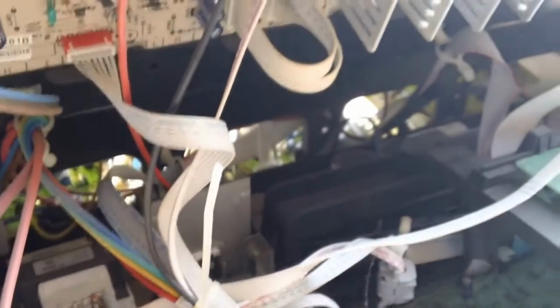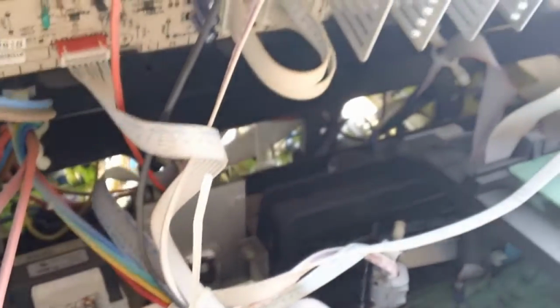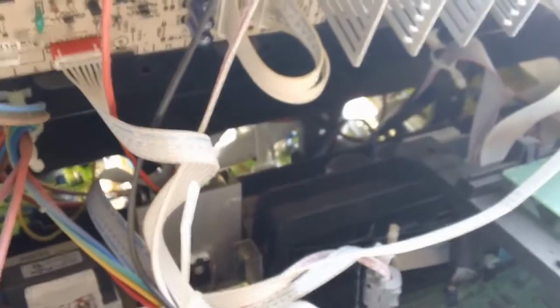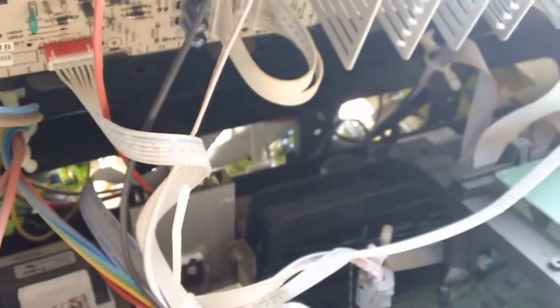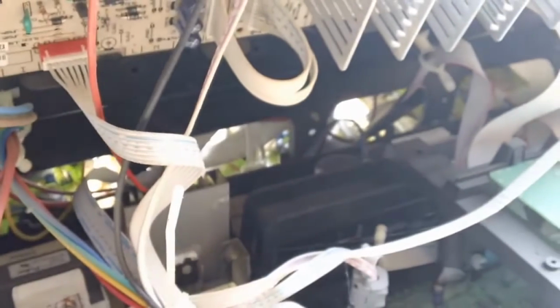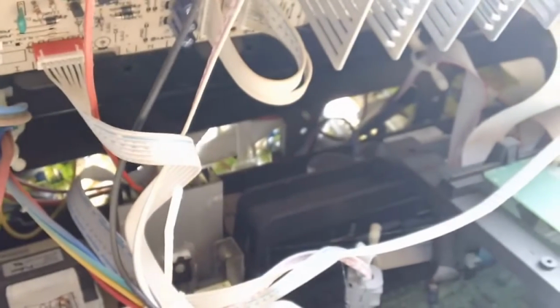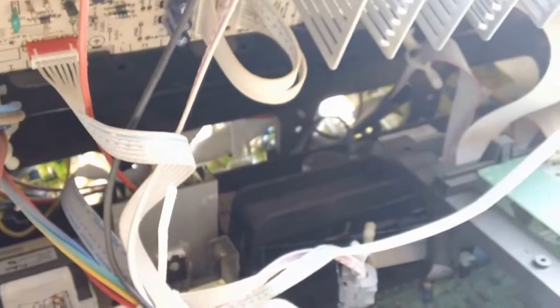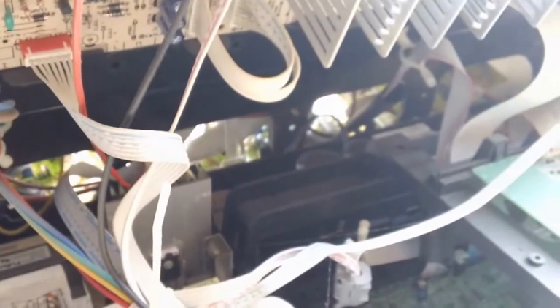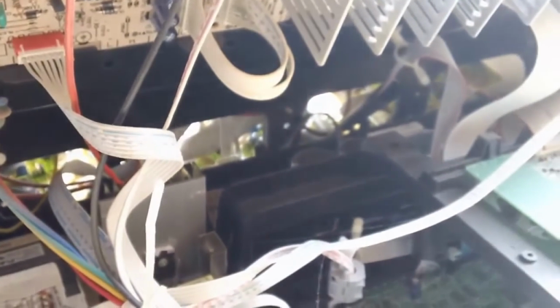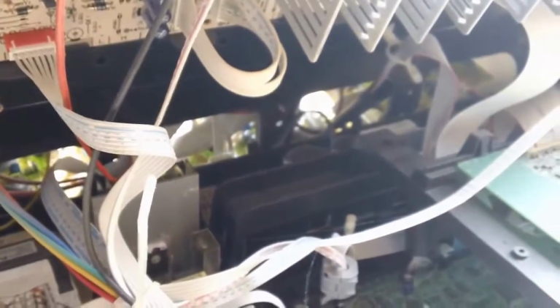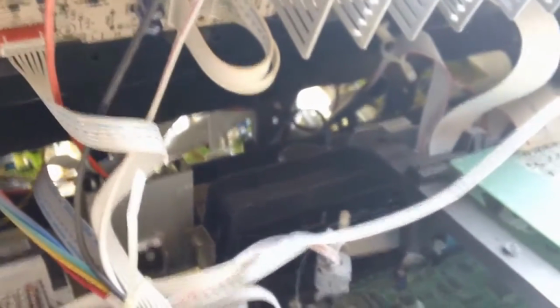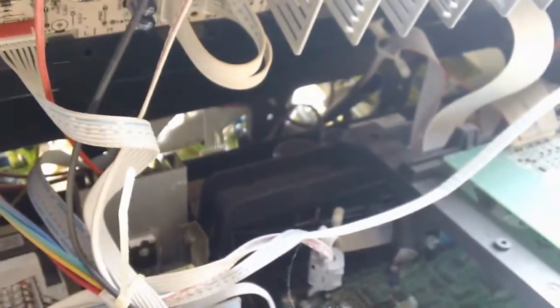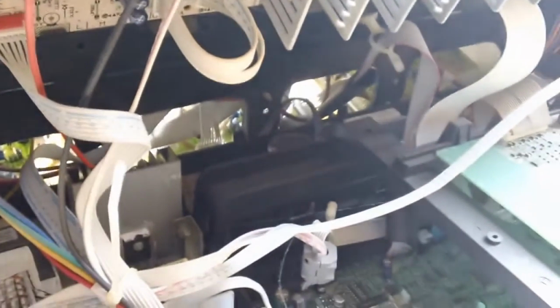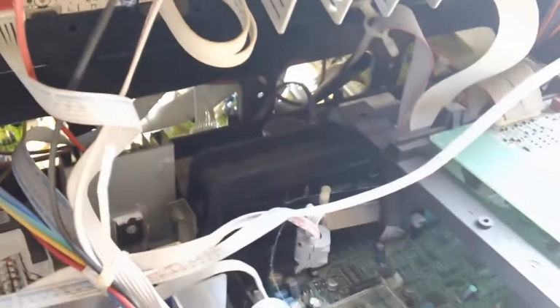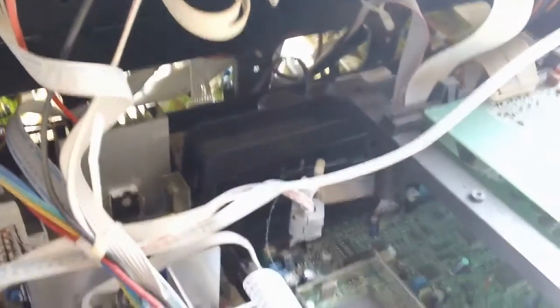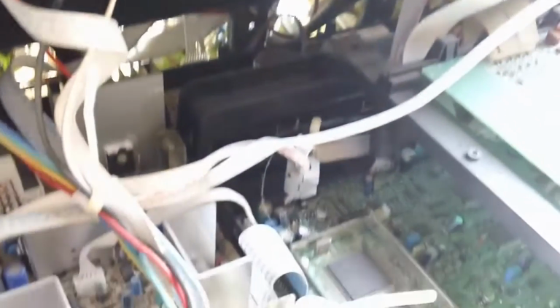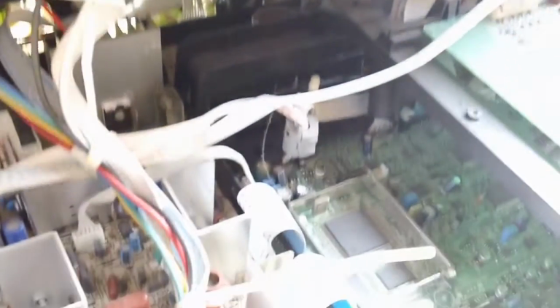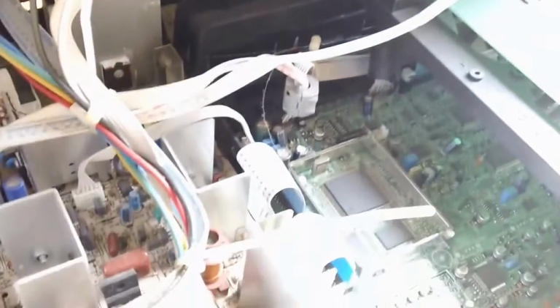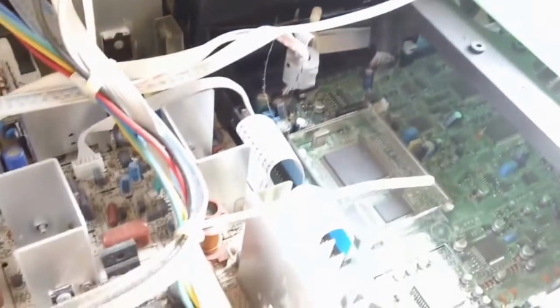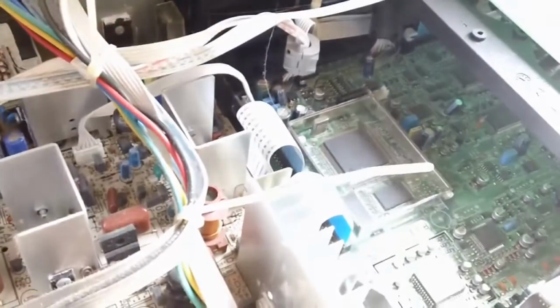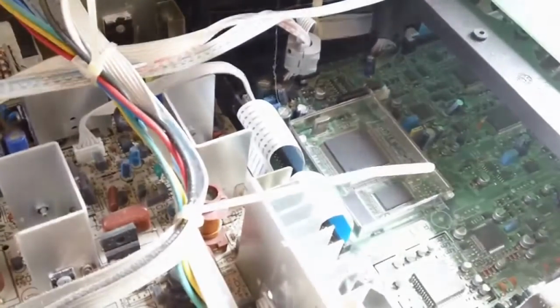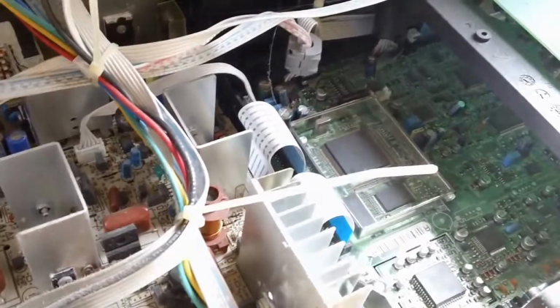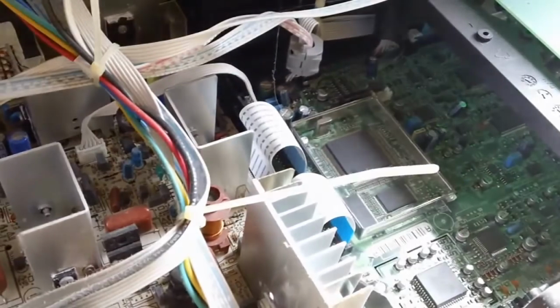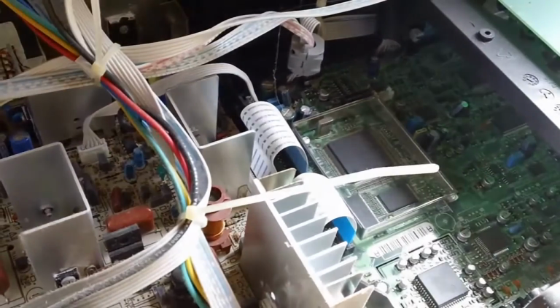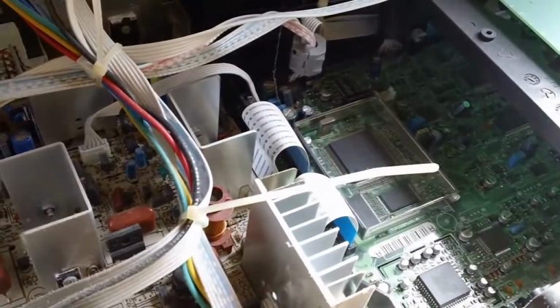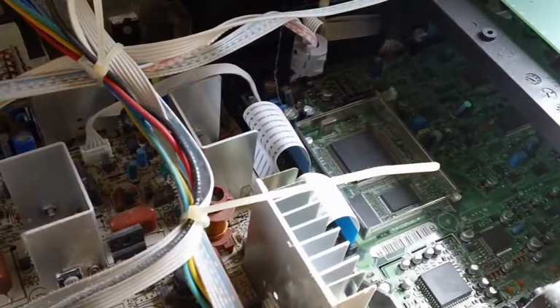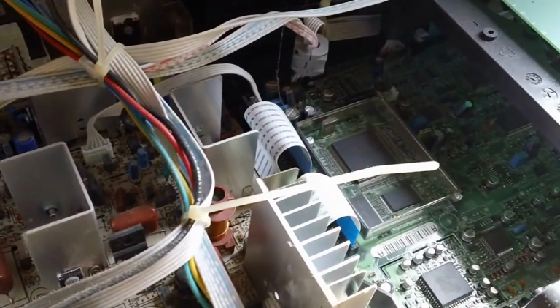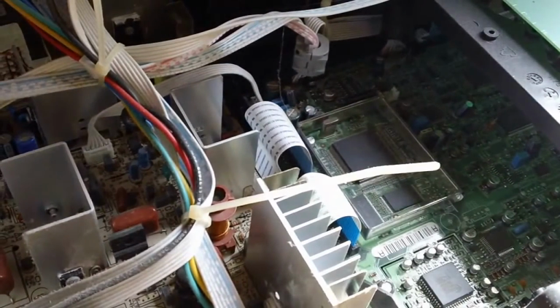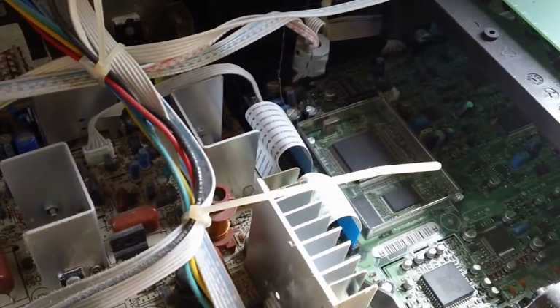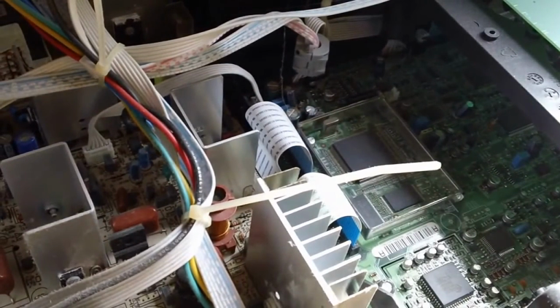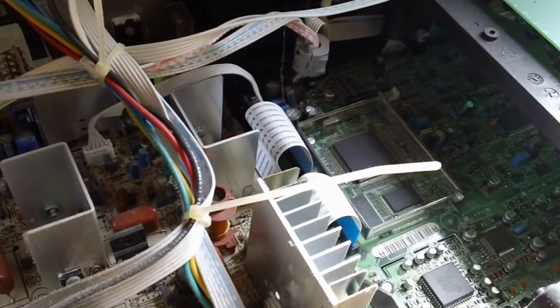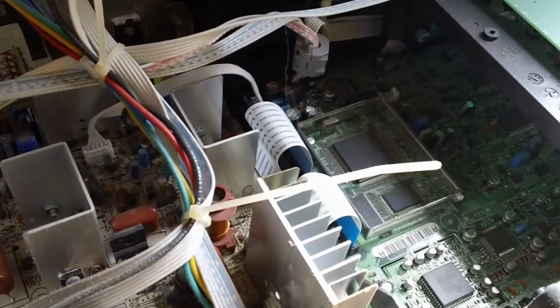And that's the inside of a big screen RCA TV. Thanks for watching. This is createtheleader.com.